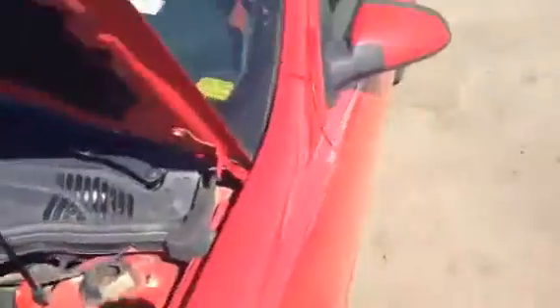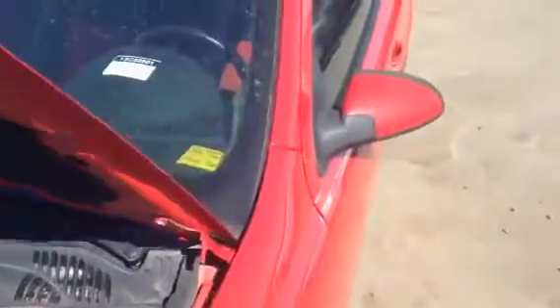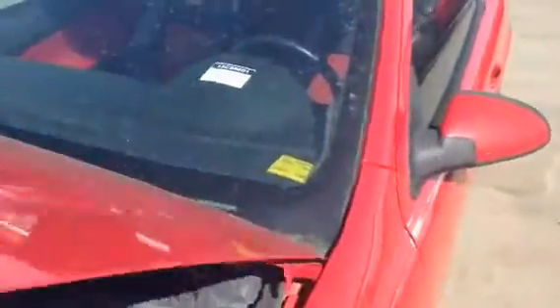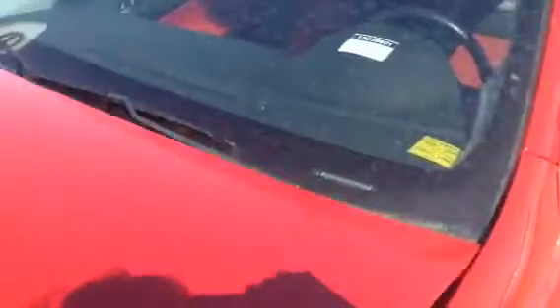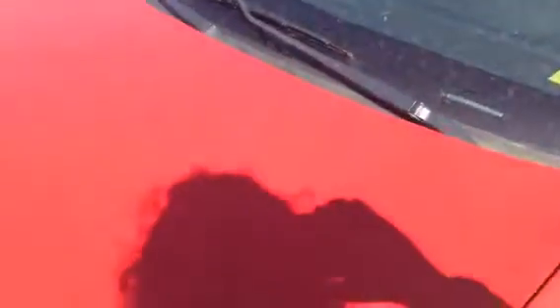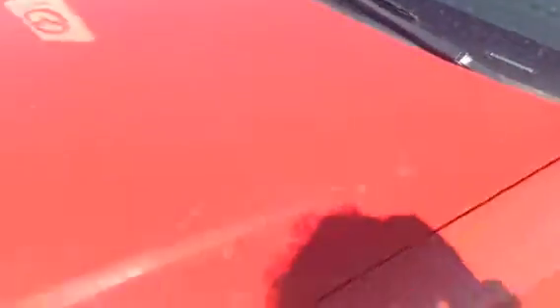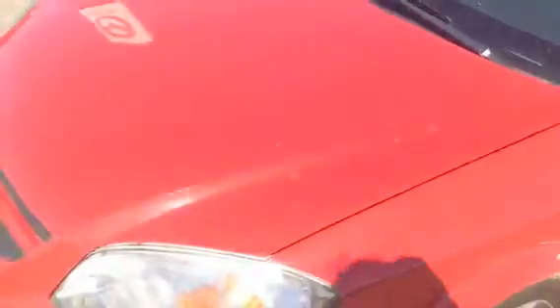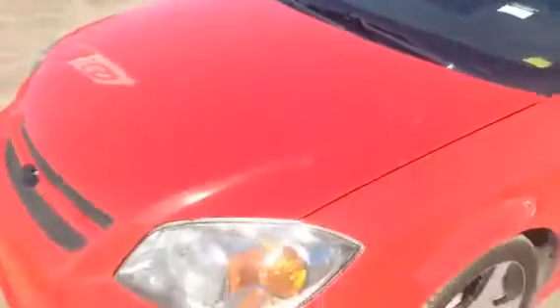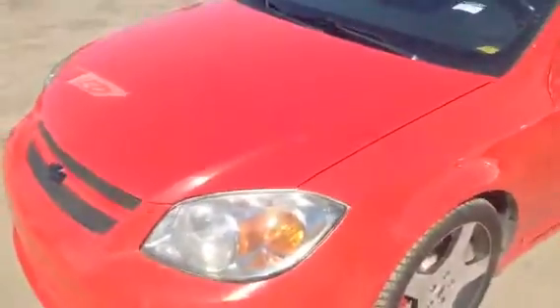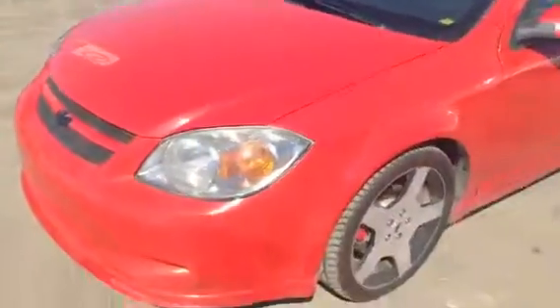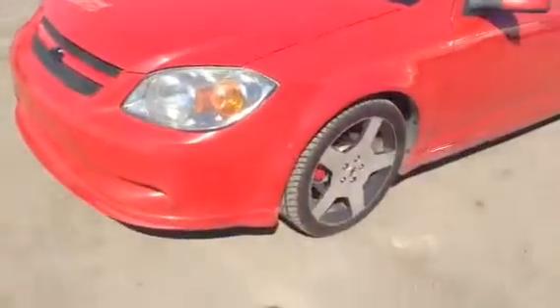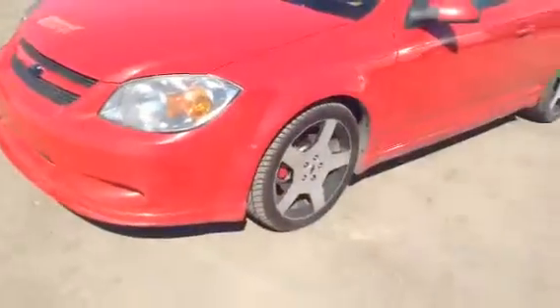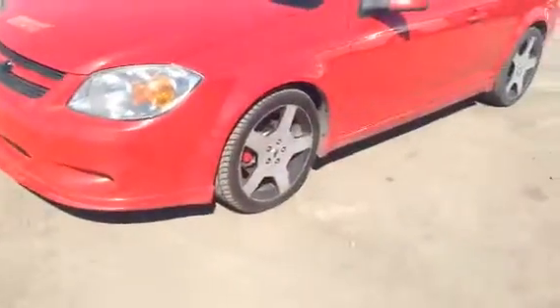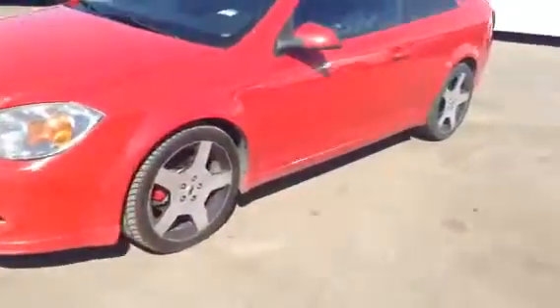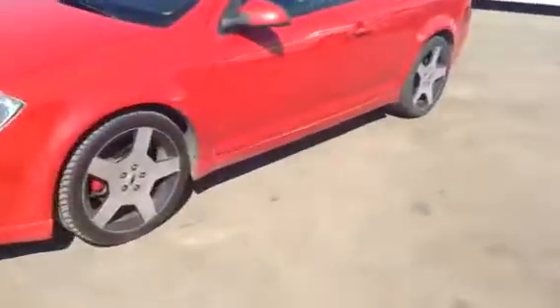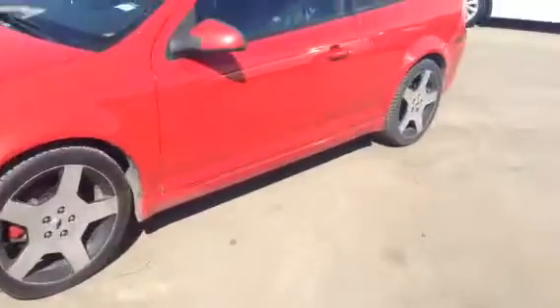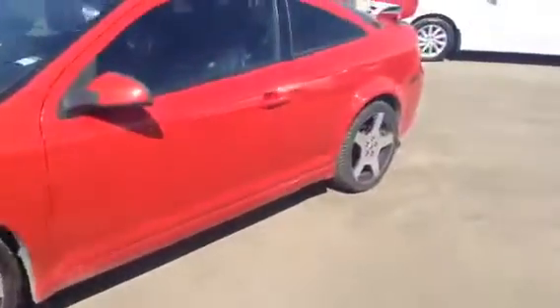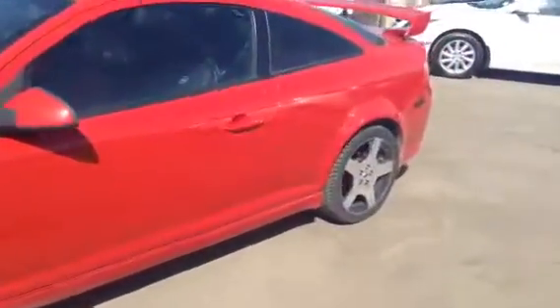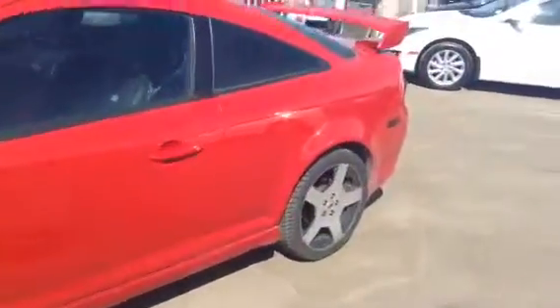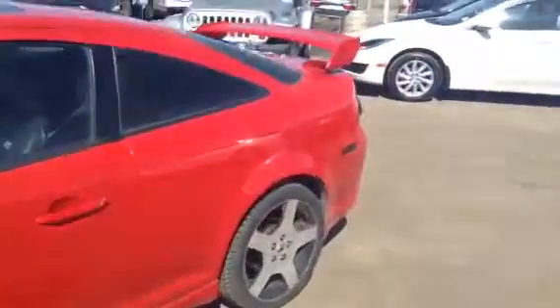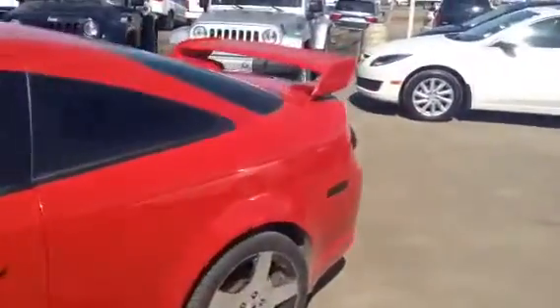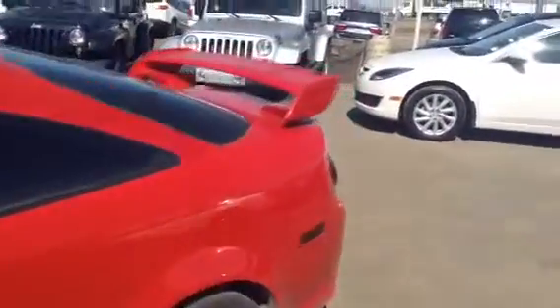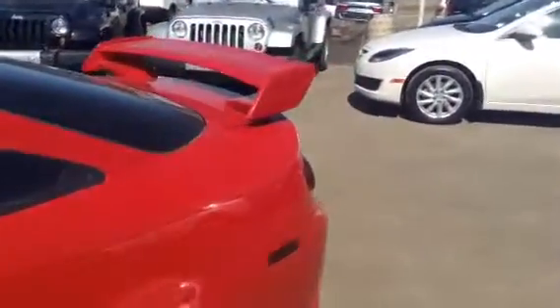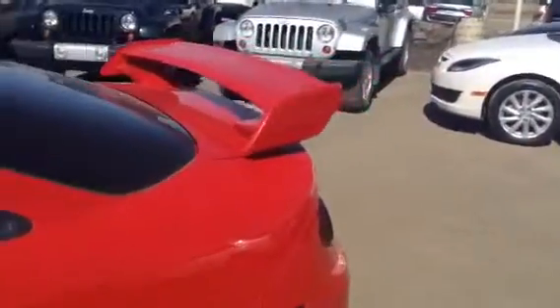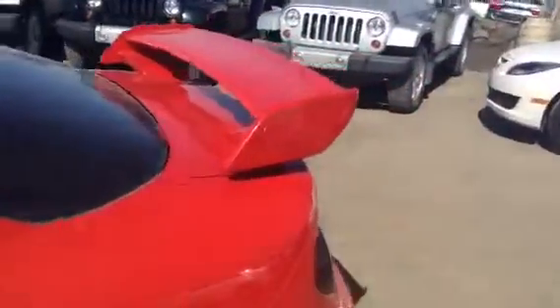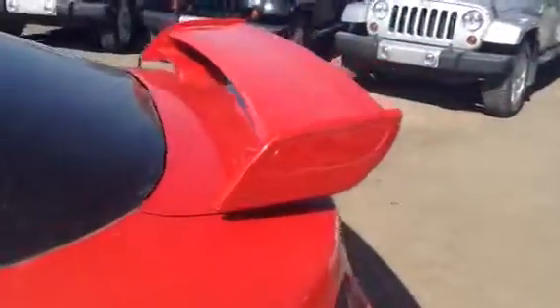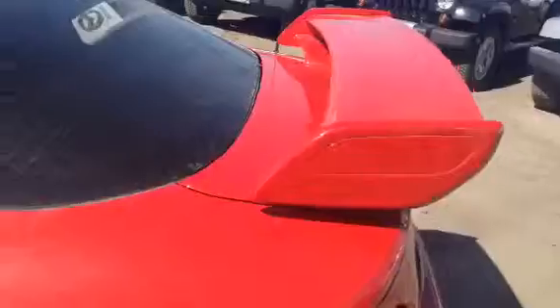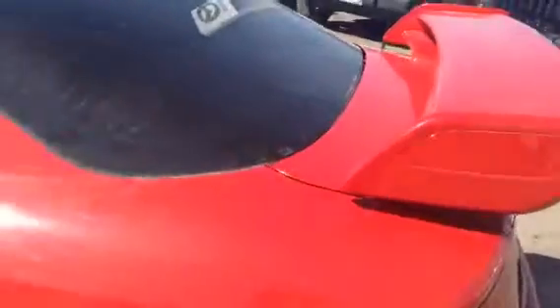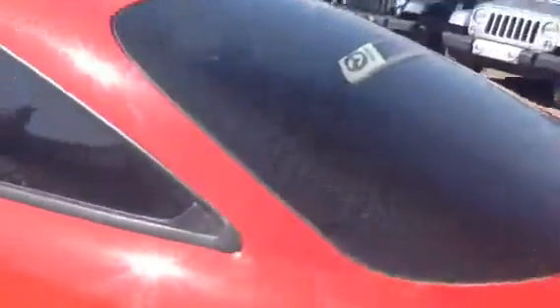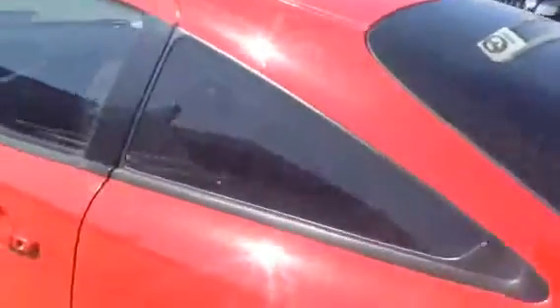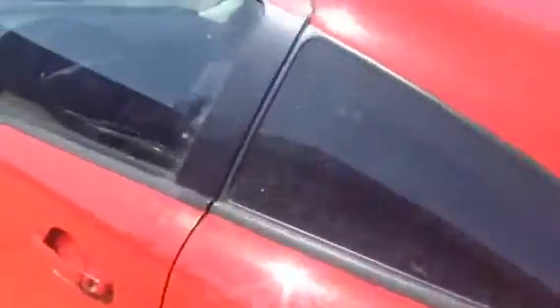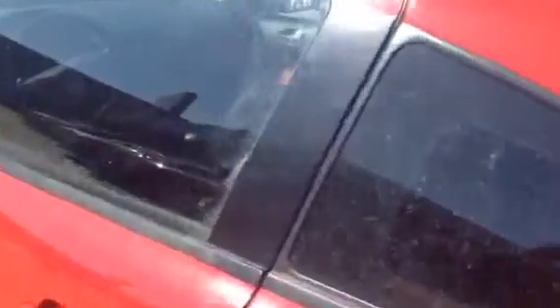Awesome color on the outside — red really catches people's eyes, and they did it a lot on the inside as well, so it's definitely got a lot of color matching stuff. Nice big spoiler on the back; it looks like a sports car being a coupe, it definitely fits the part.